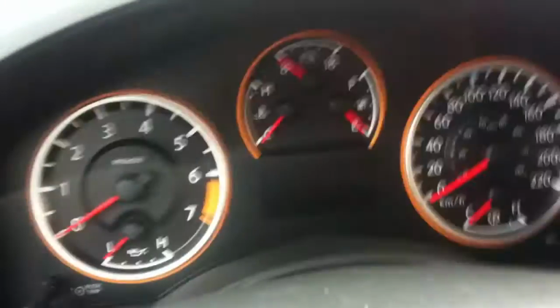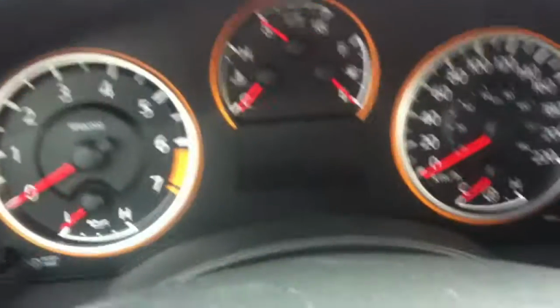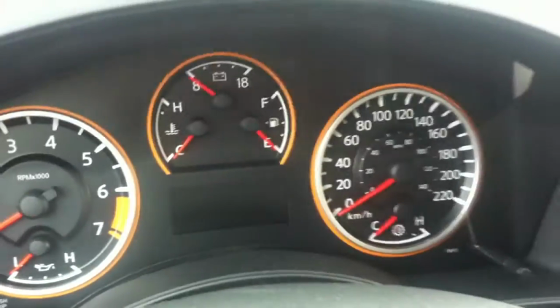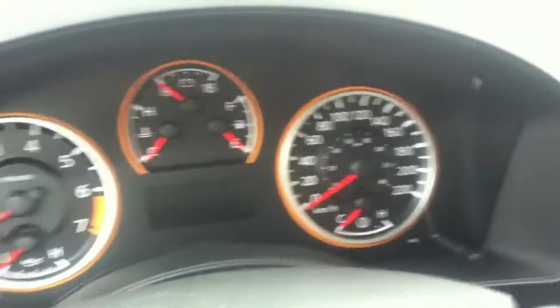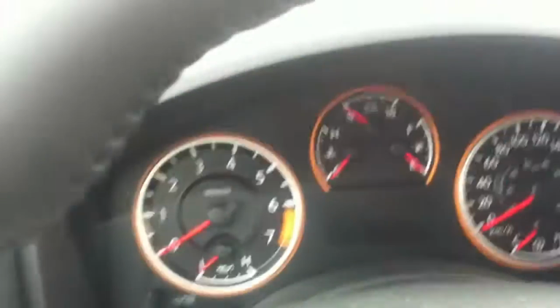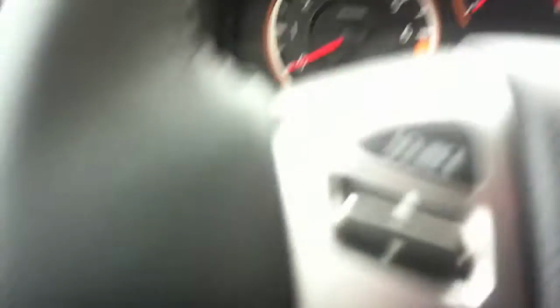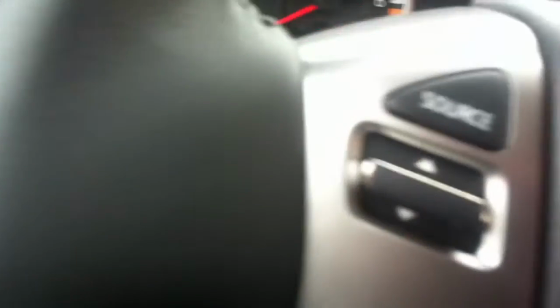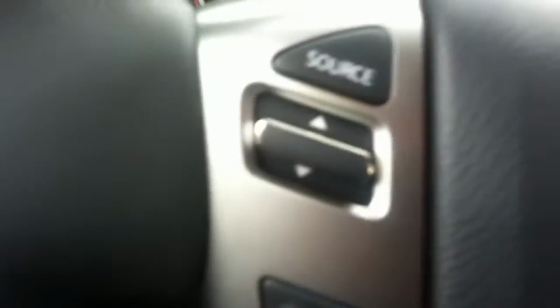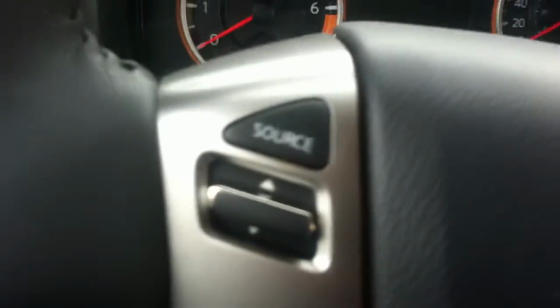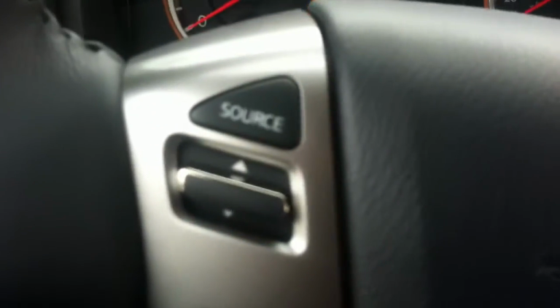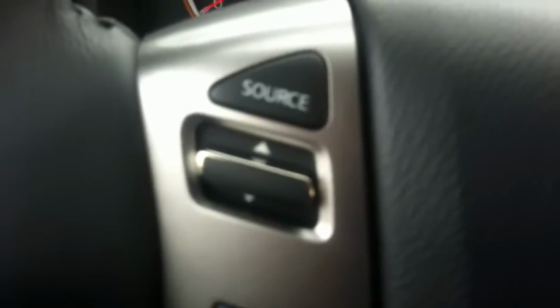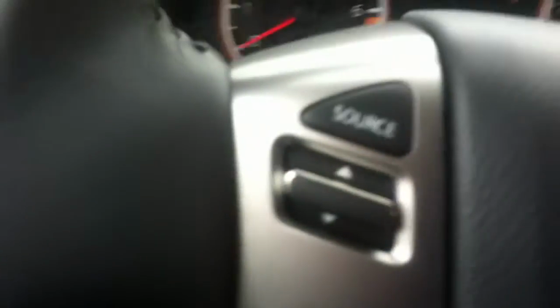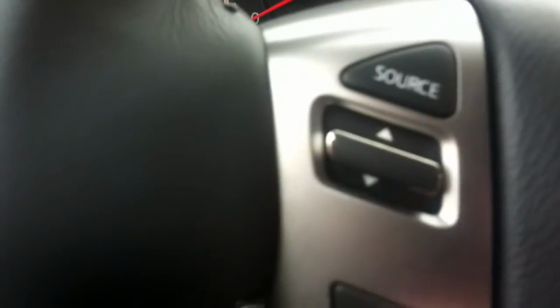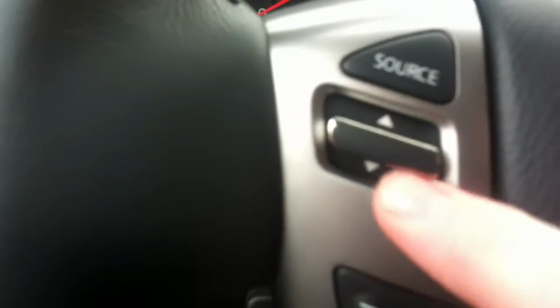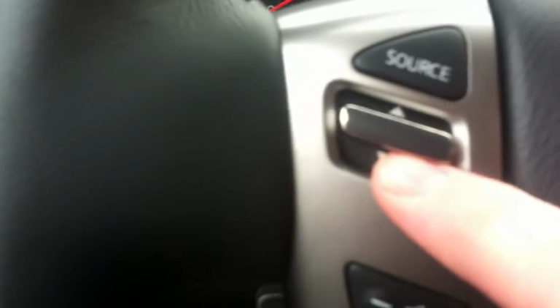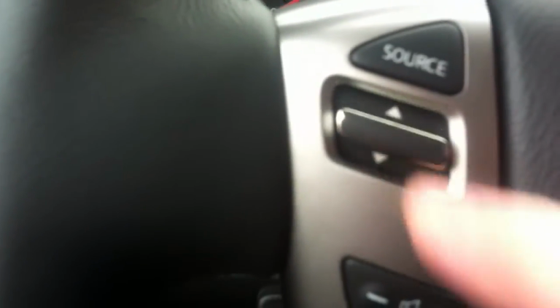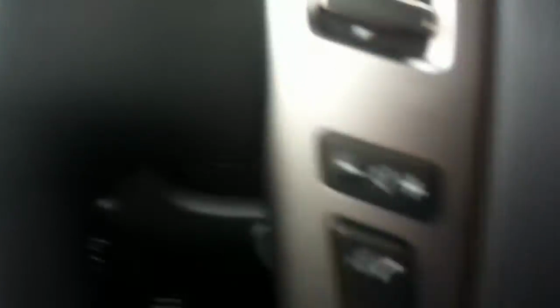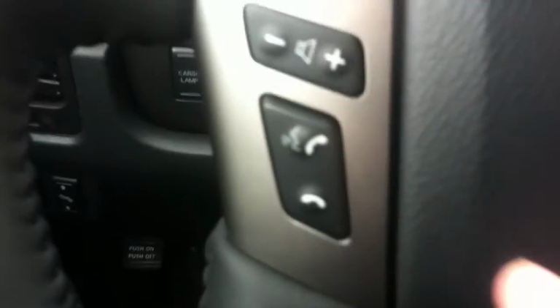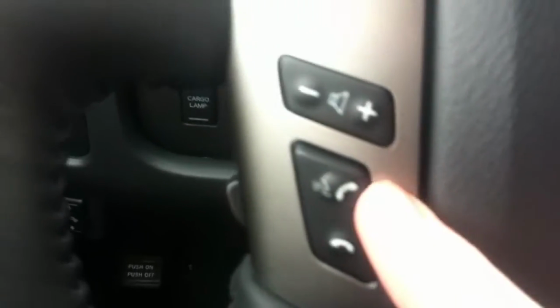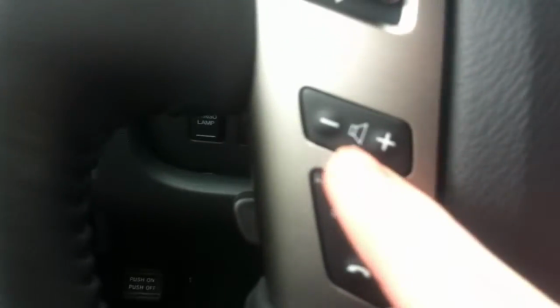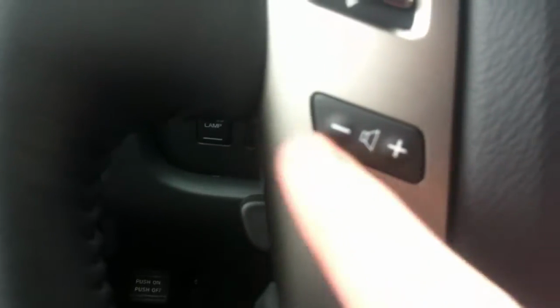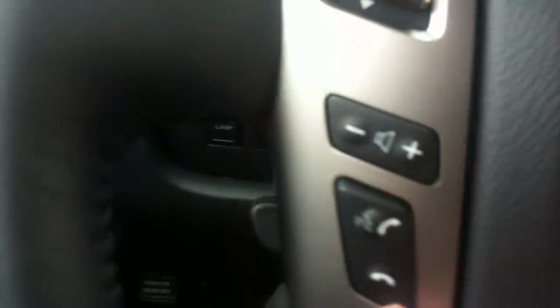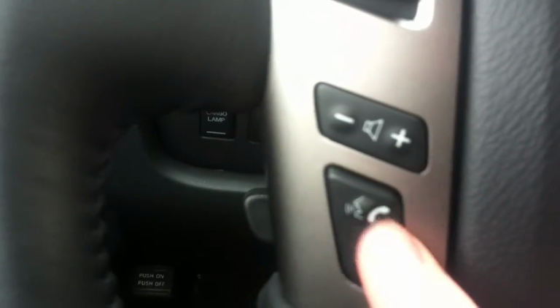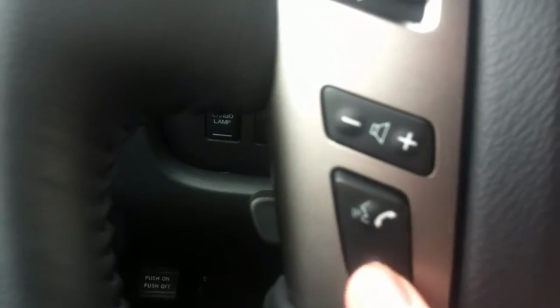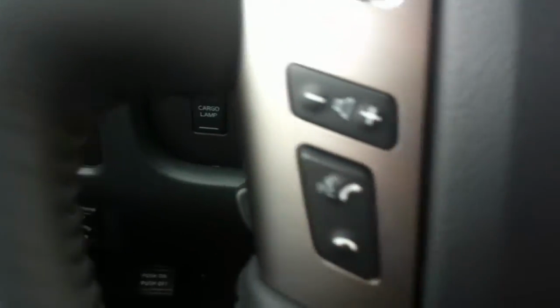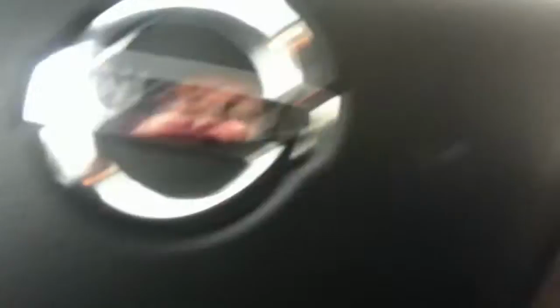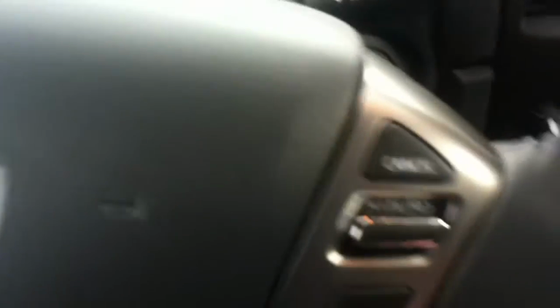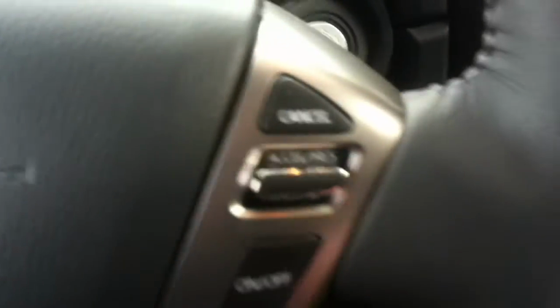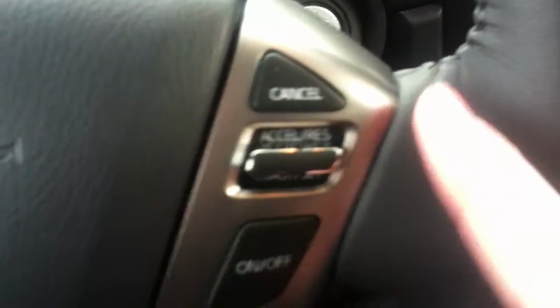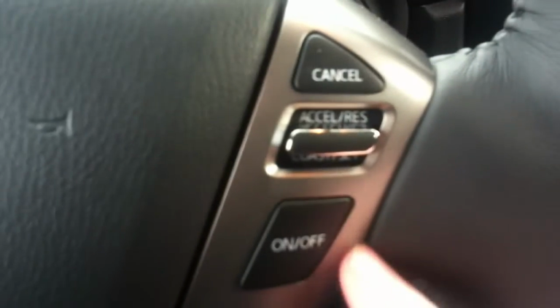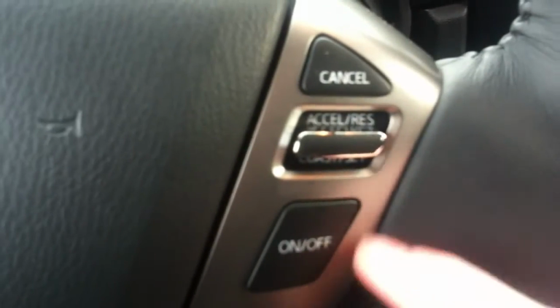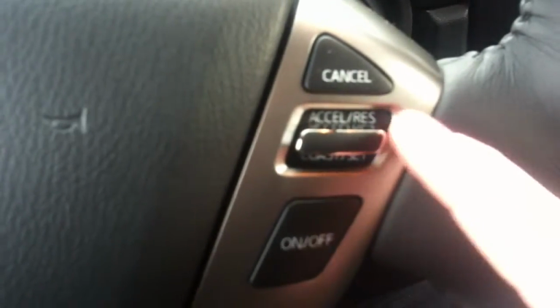You got your gauges up there. Wheel controls — this will flick you through the radio. Volume controls, Bluetooth settings. Over here, your cruise control settings.